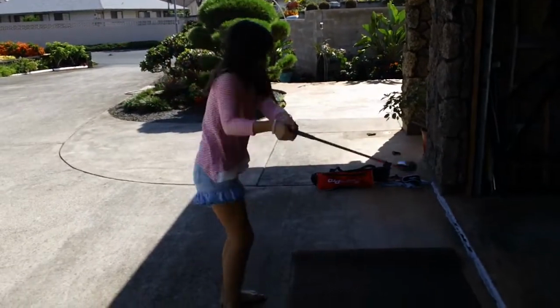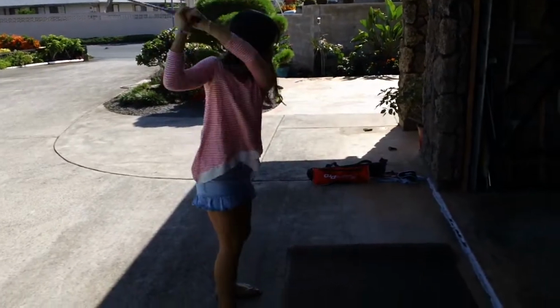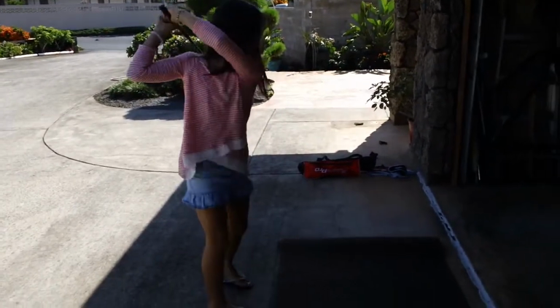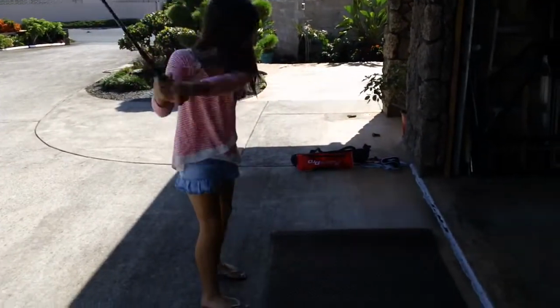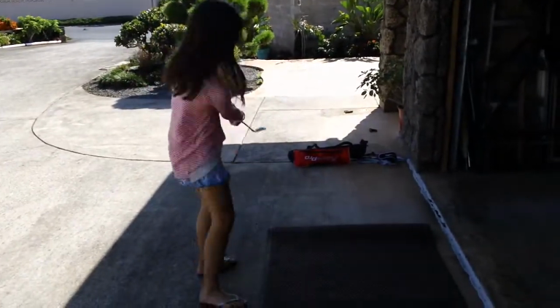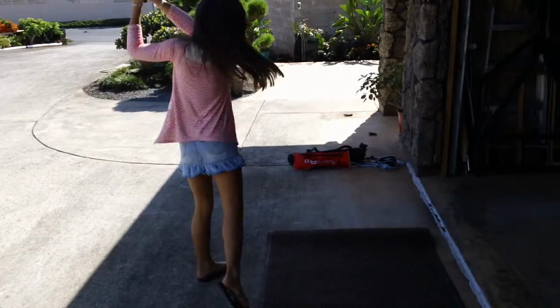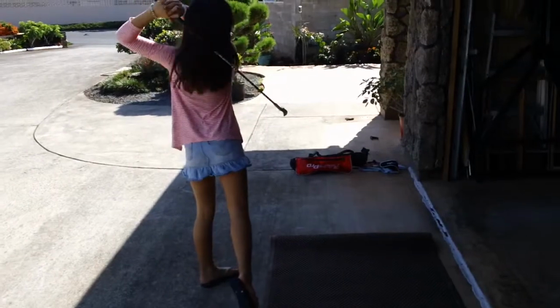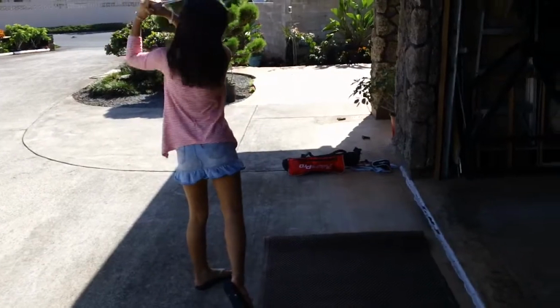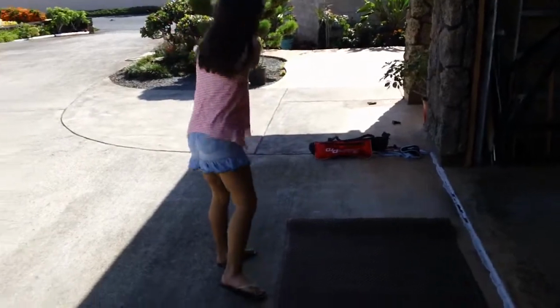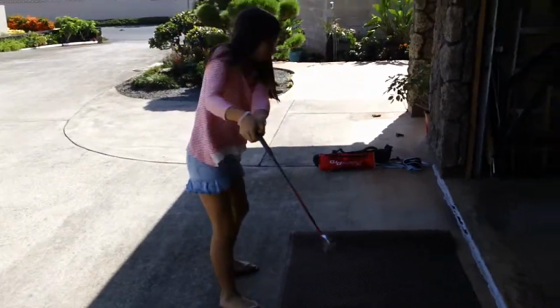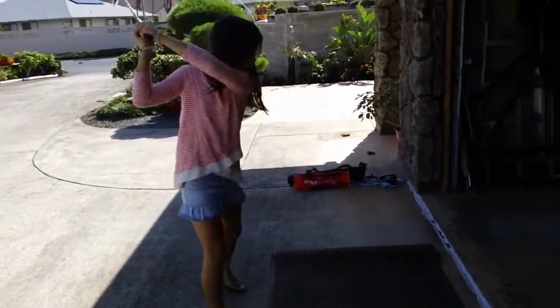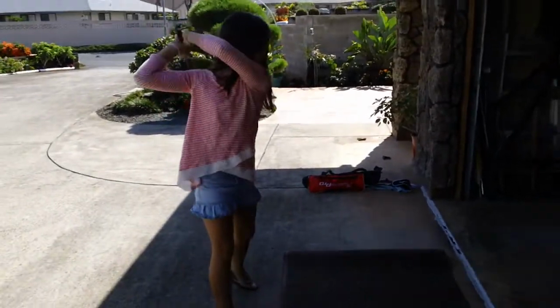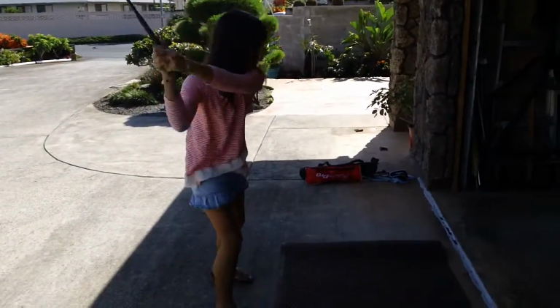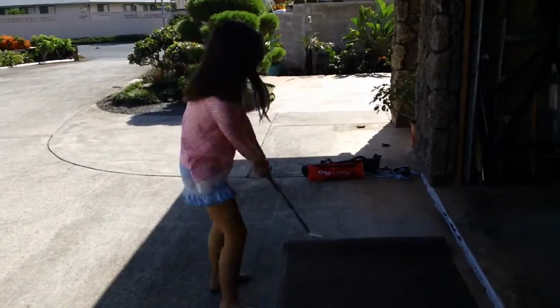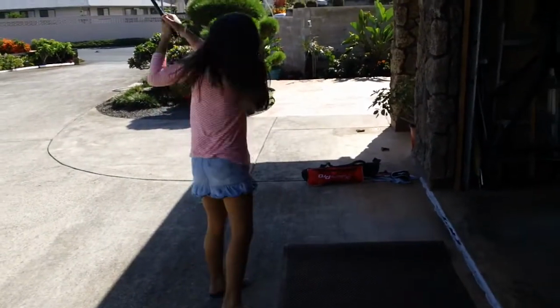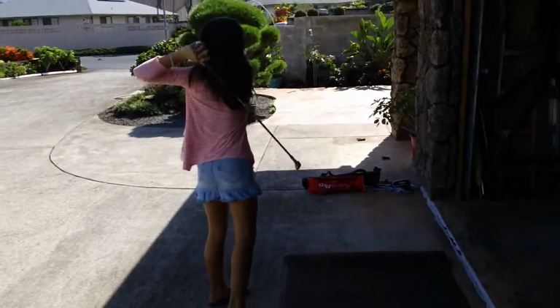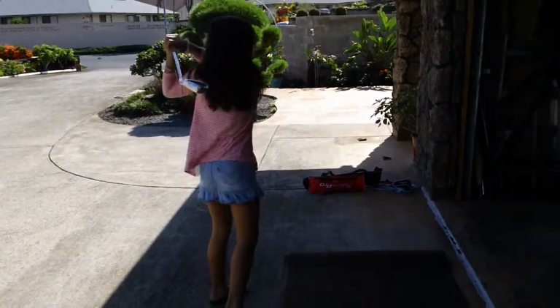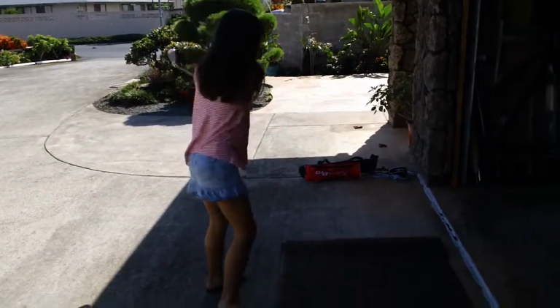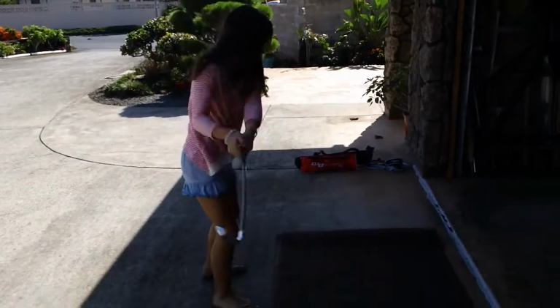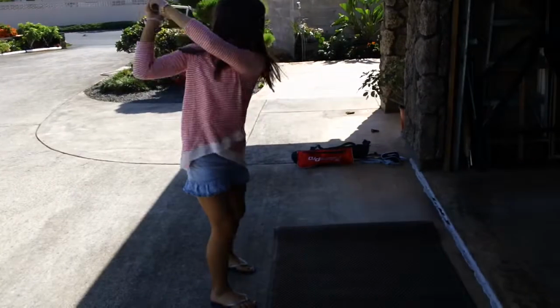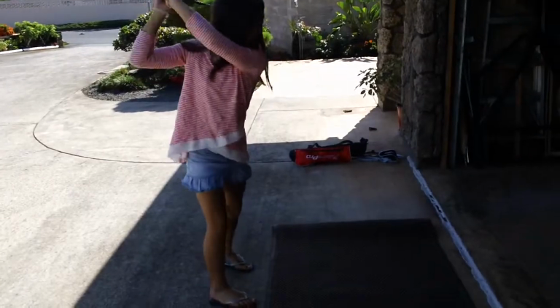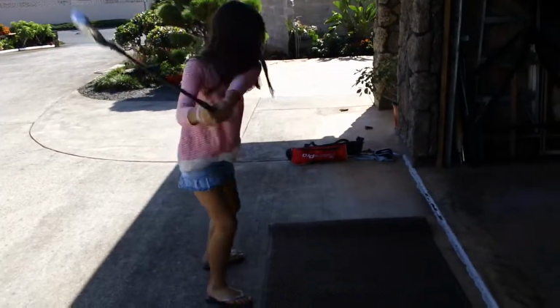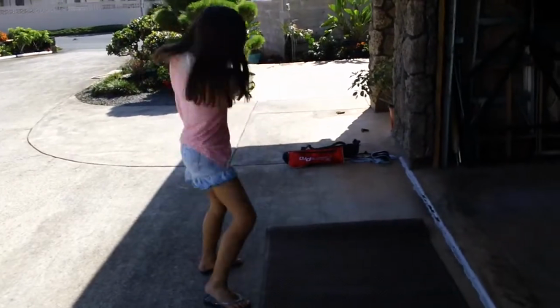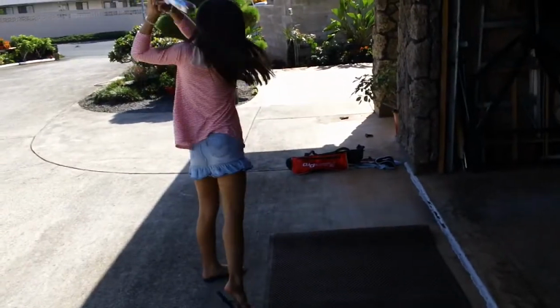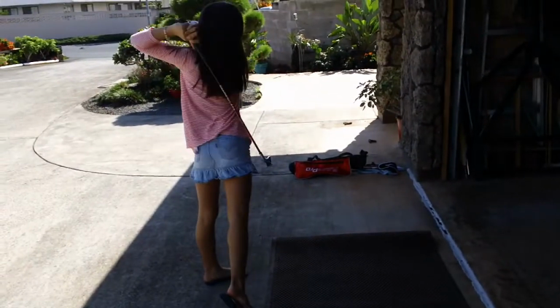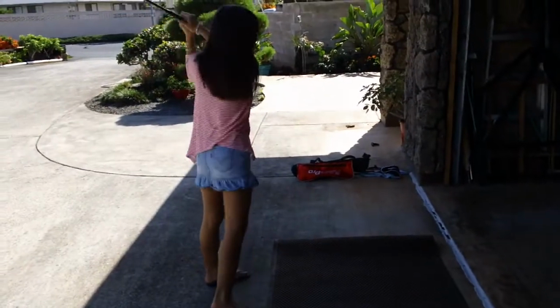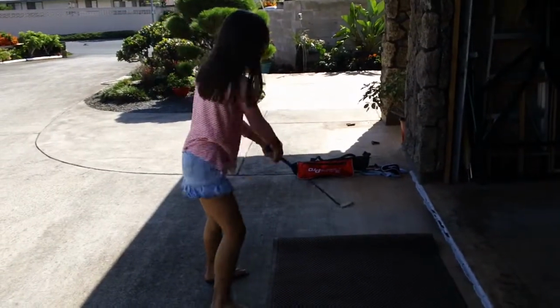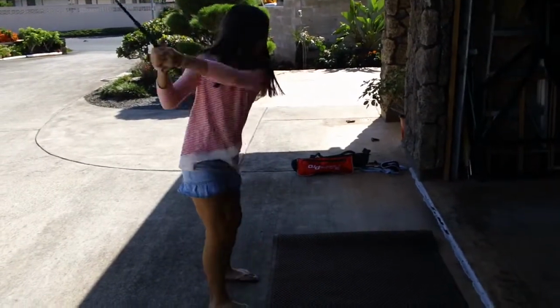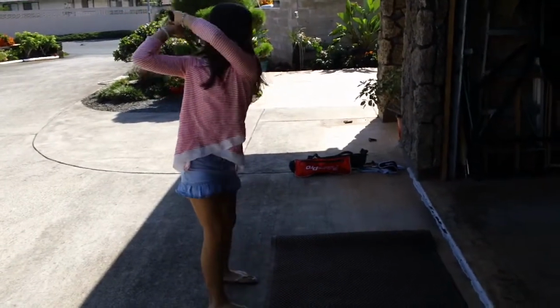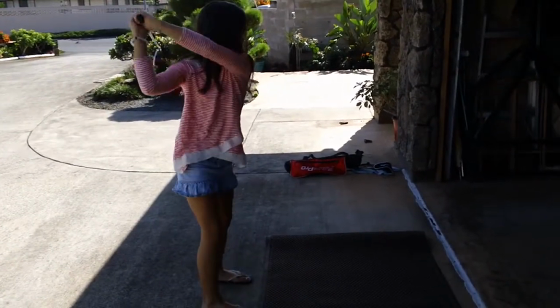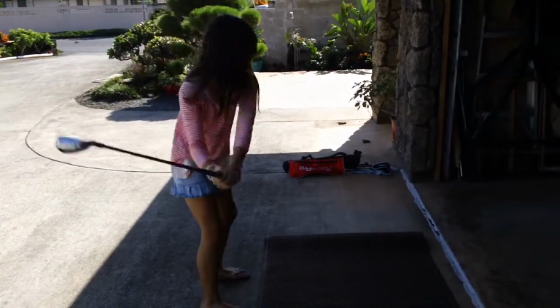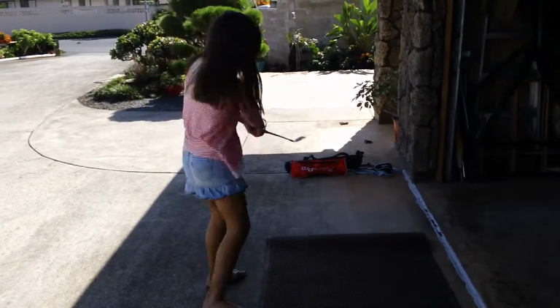Okay, just a few more swings. Keep on going. Dig down. Pivot around your waist and your legs.